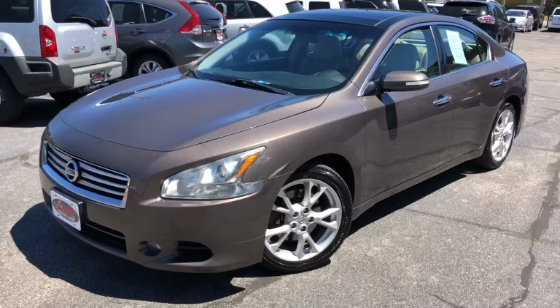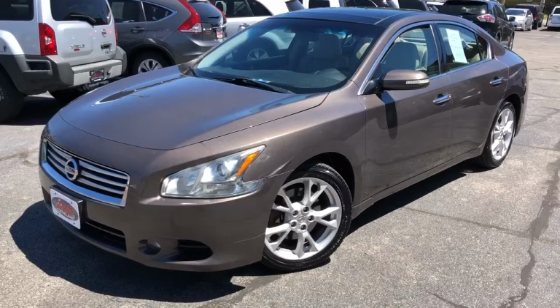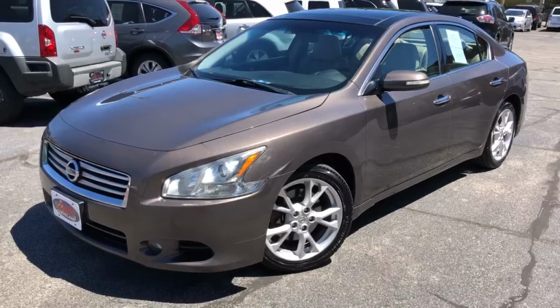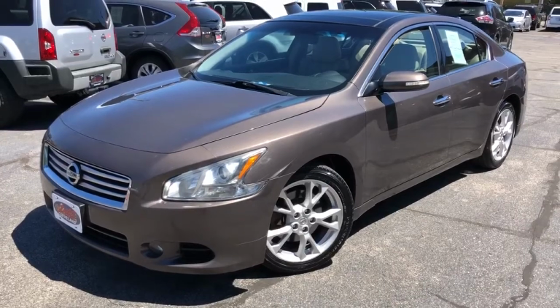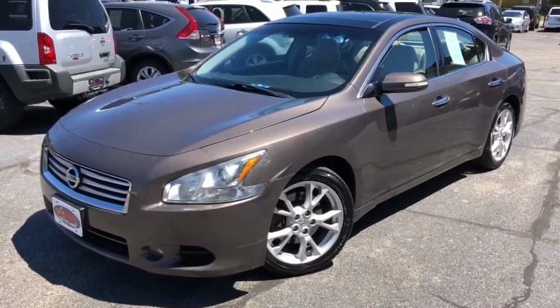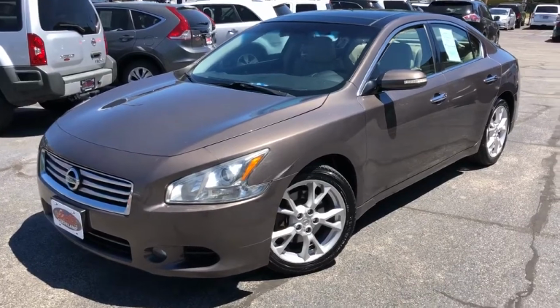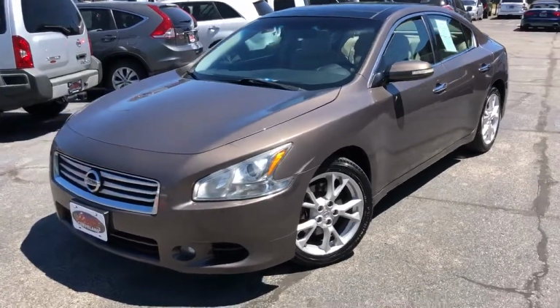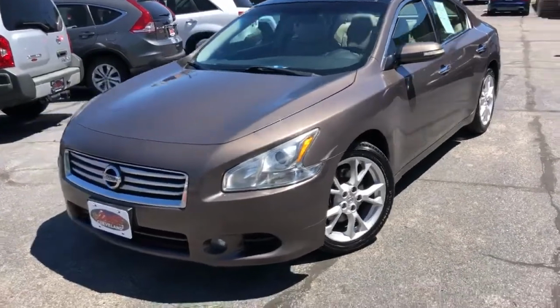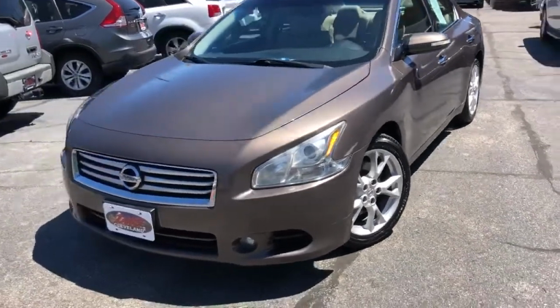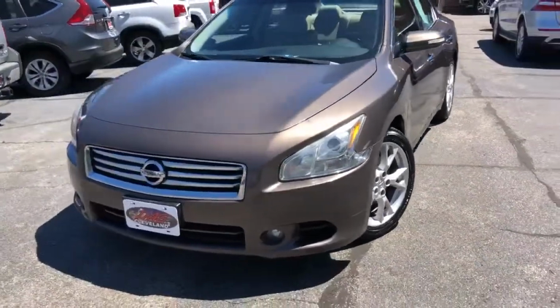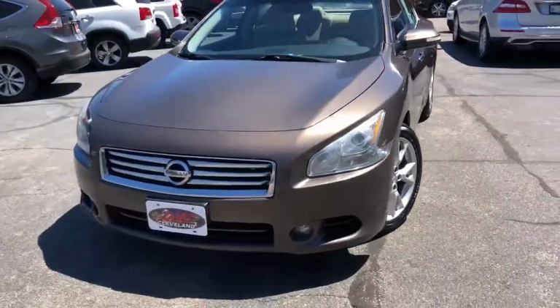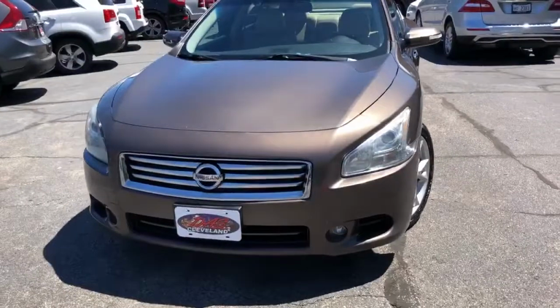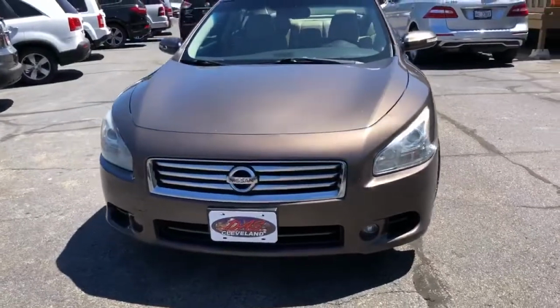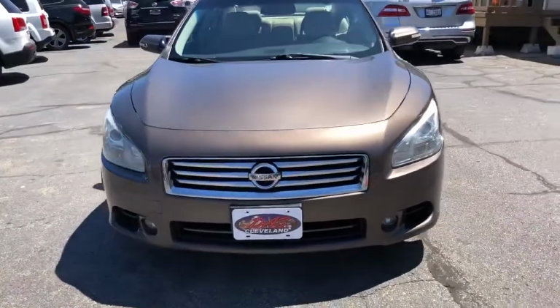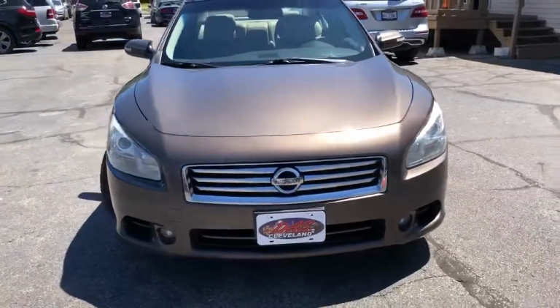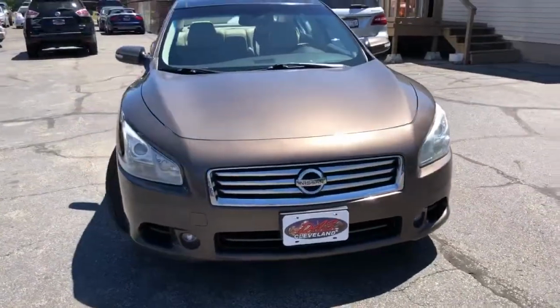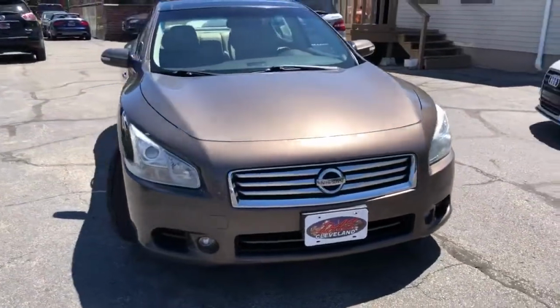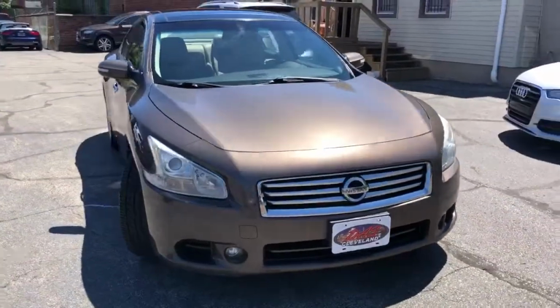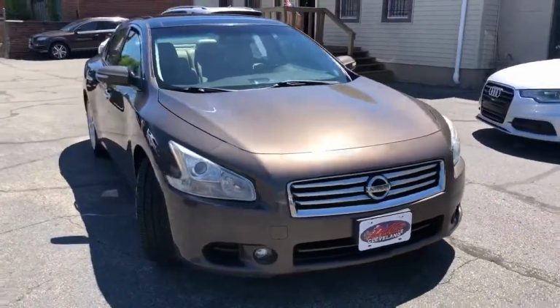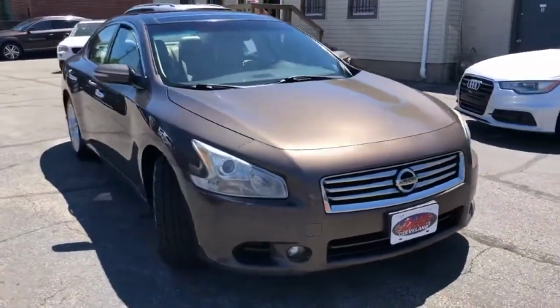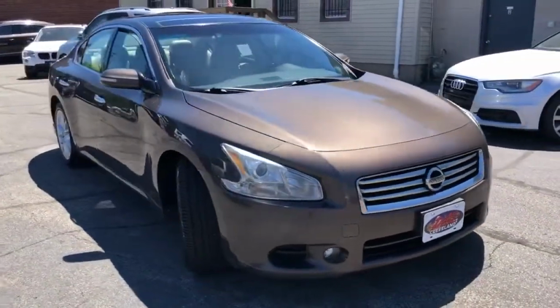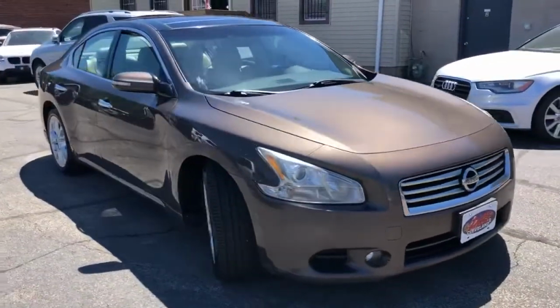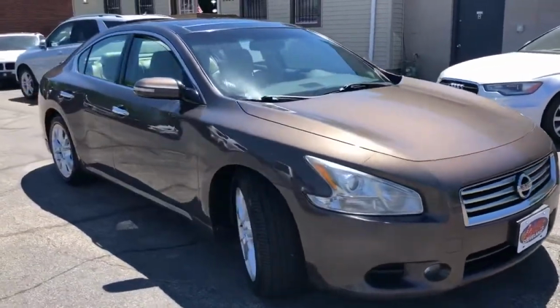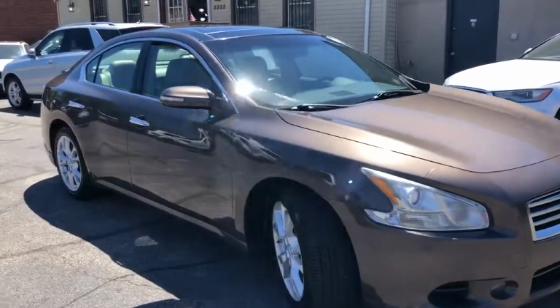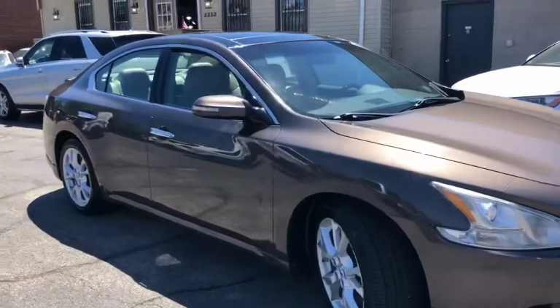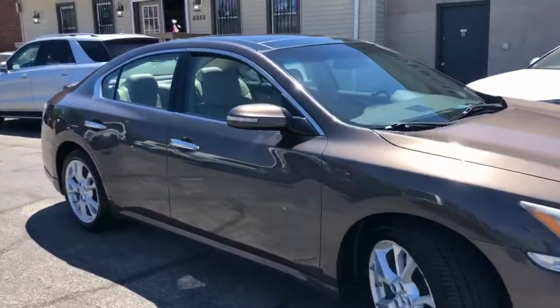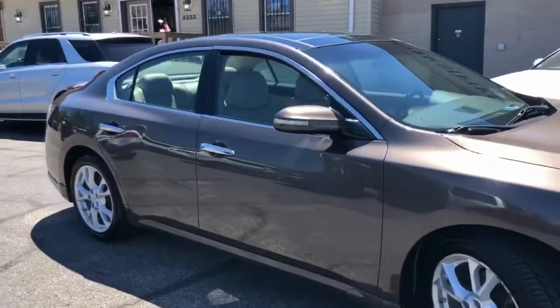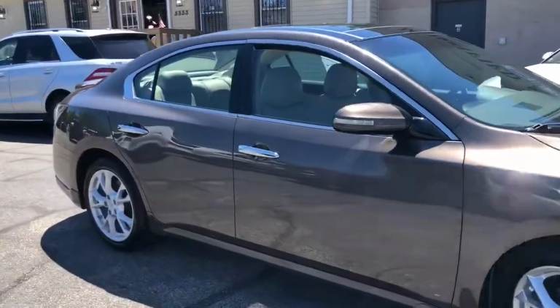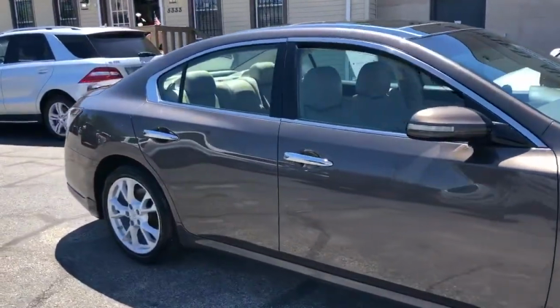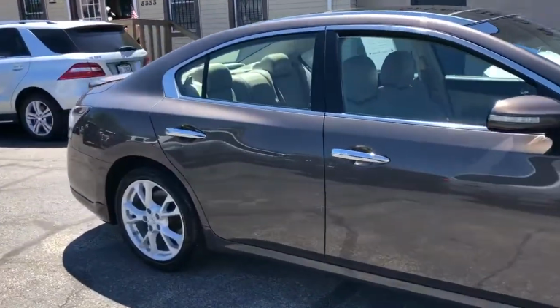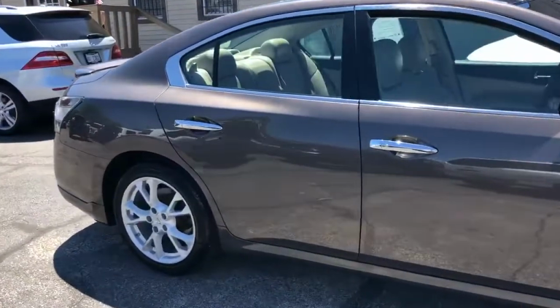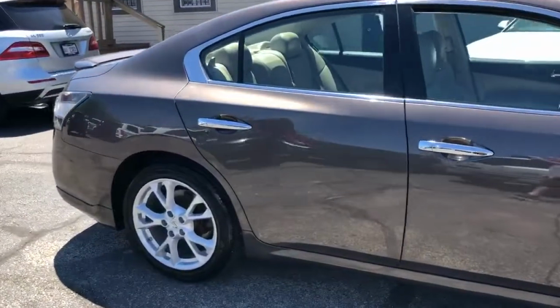Welcome back, folks. Check it out. One of the nicest ones I've seen in a great long while. It's a 2013 Nissan Maxima, SV Premium package with every option on her.